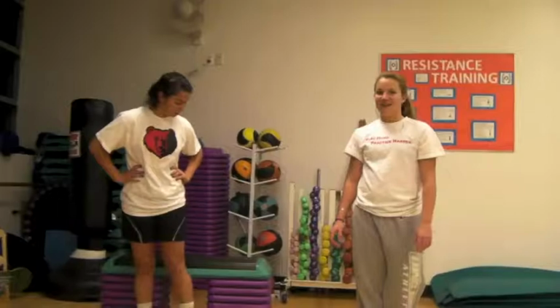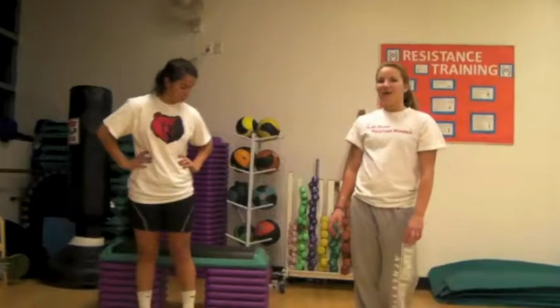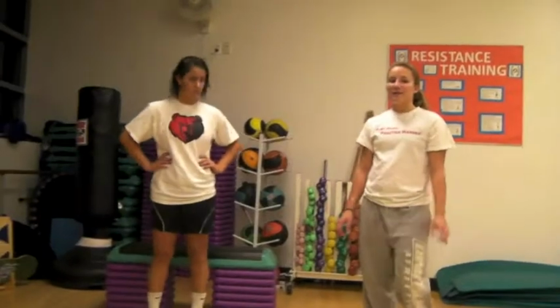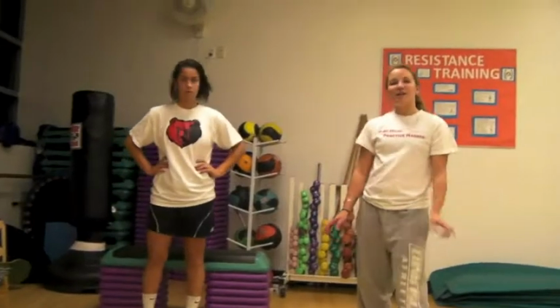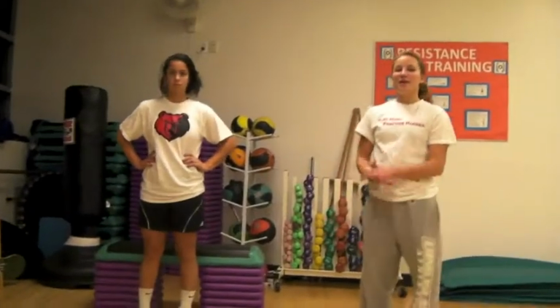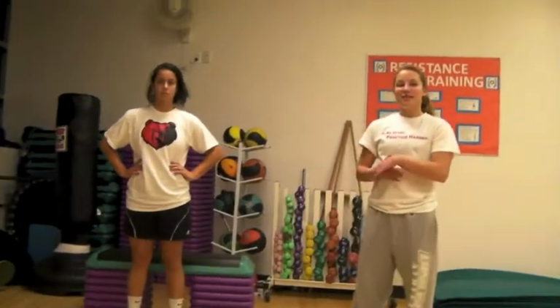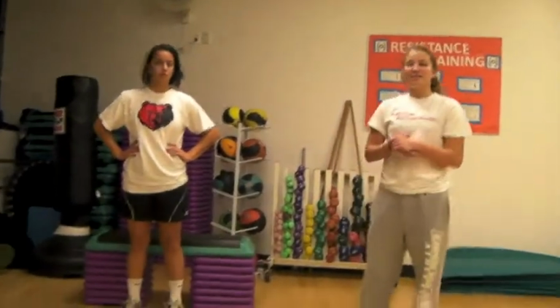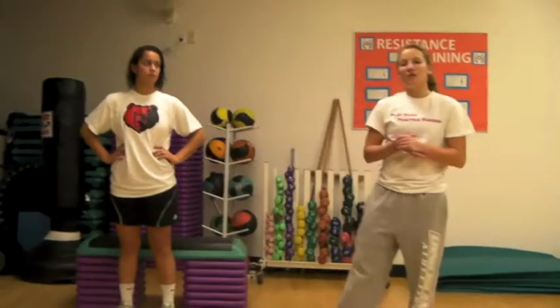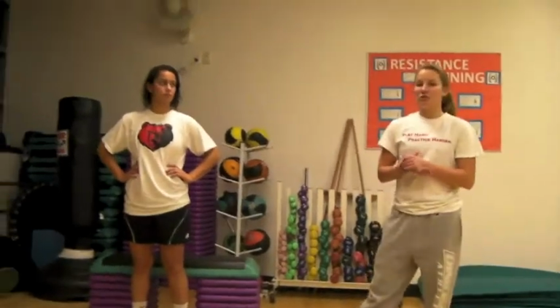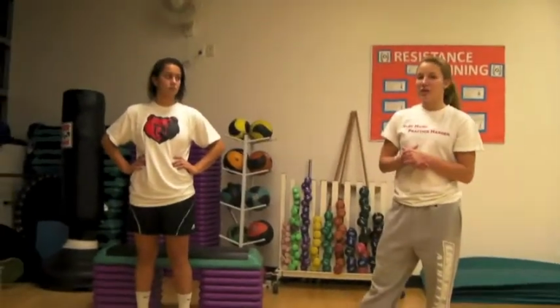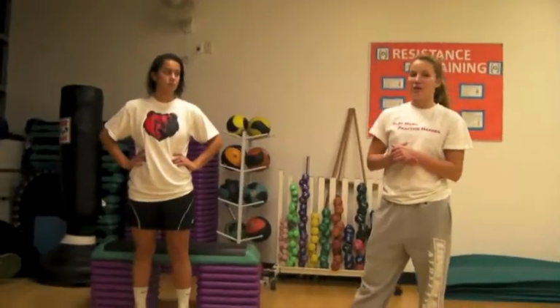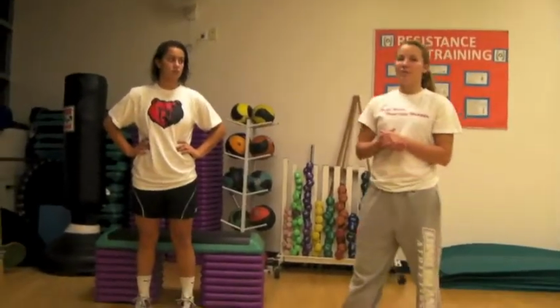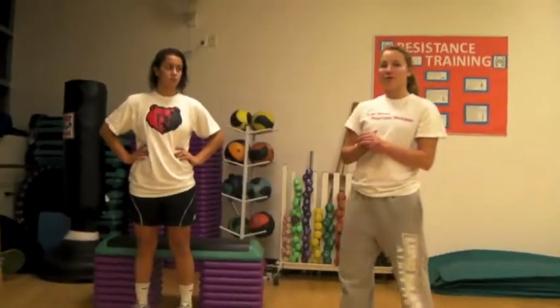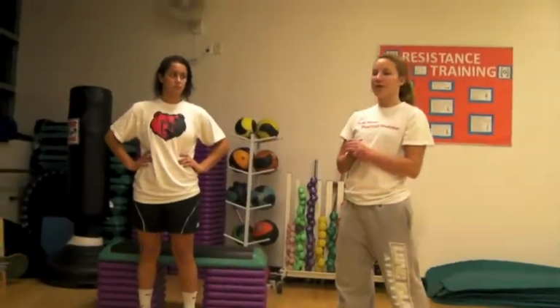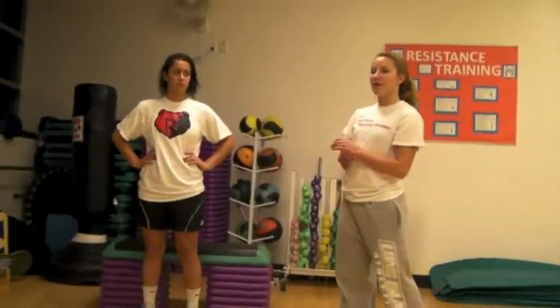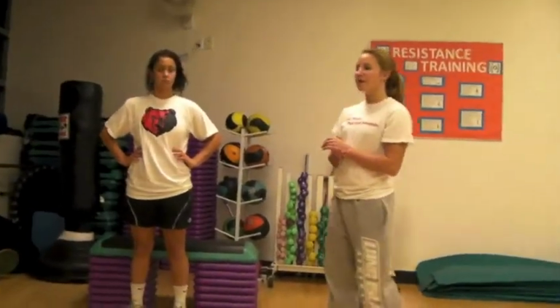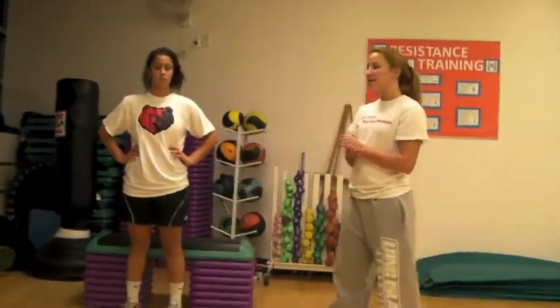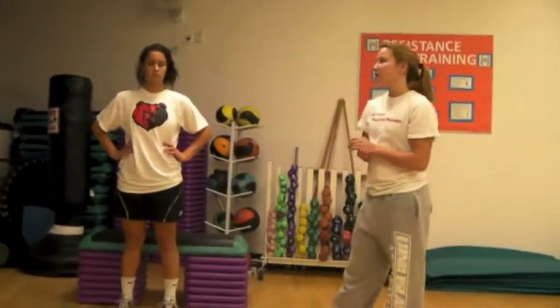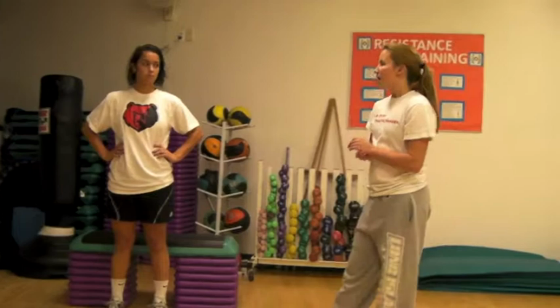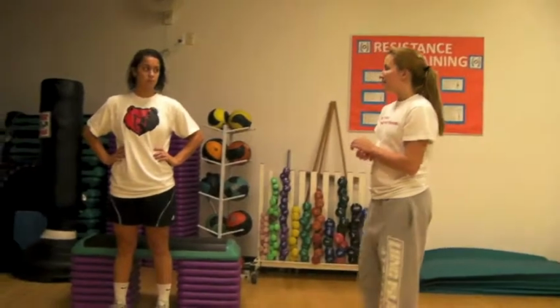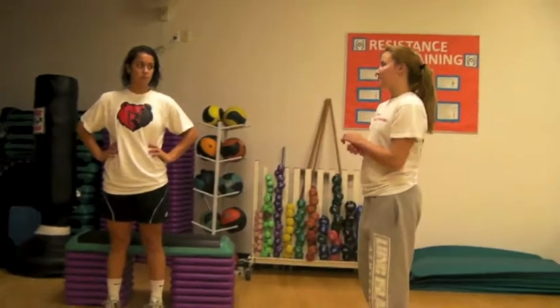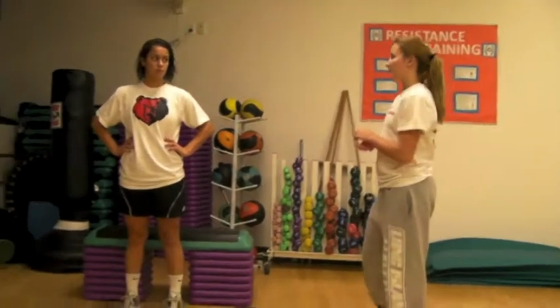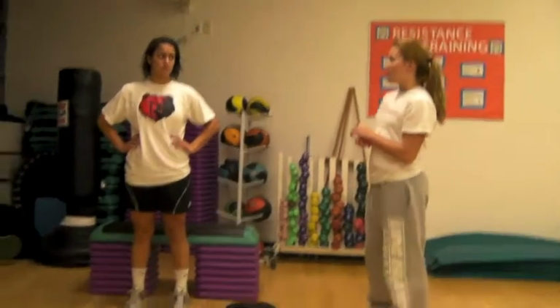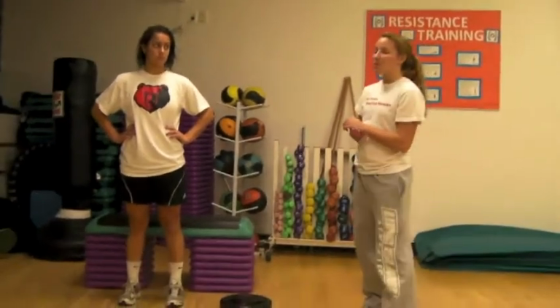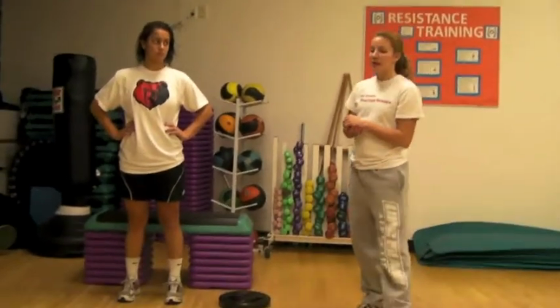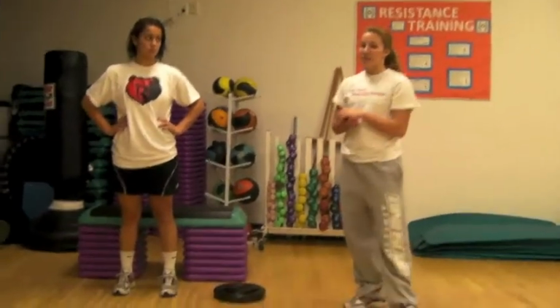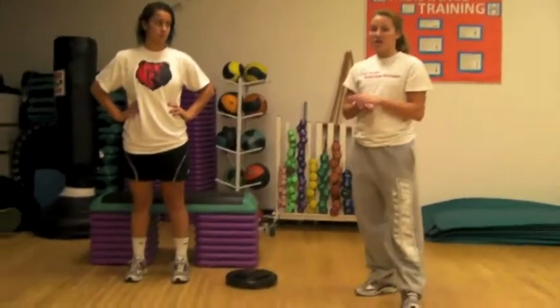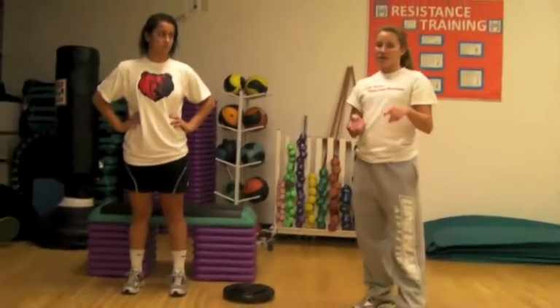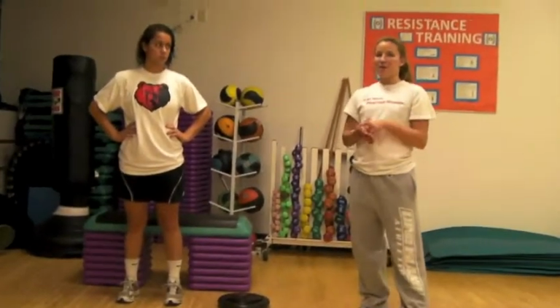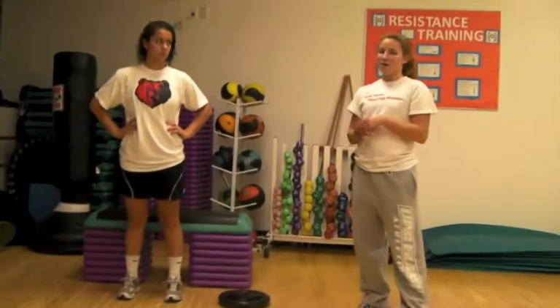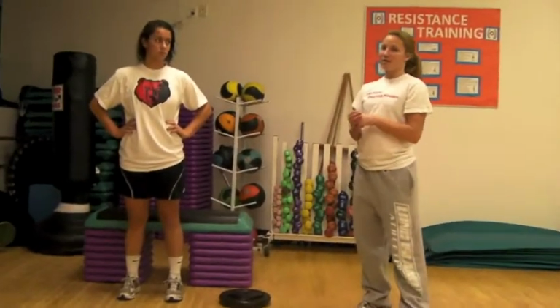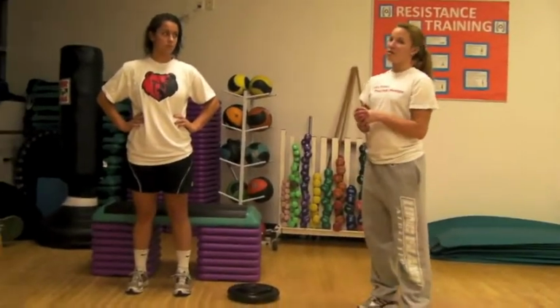My name is Katie Williams and this is a functional training program for a field hockey player. The main modalities are steps and boxes and hurdles.